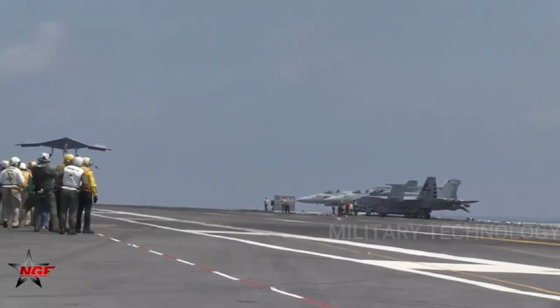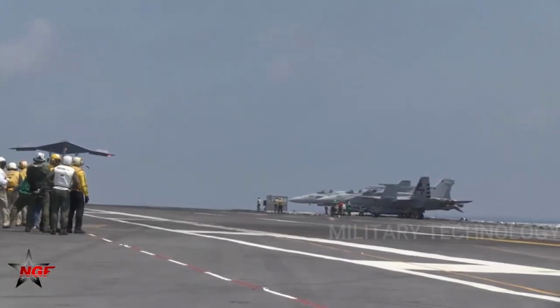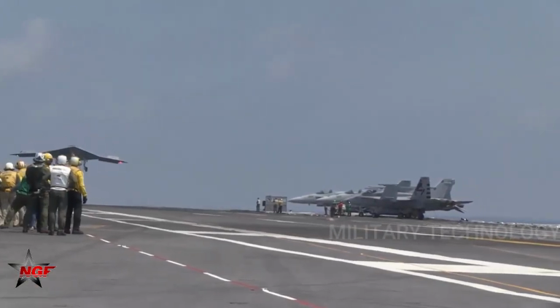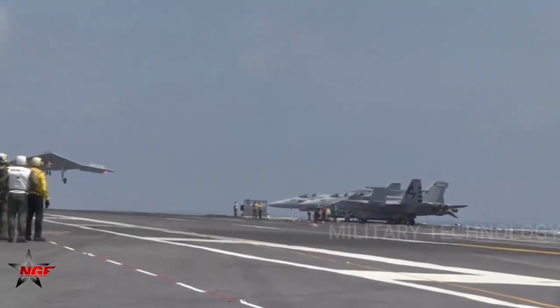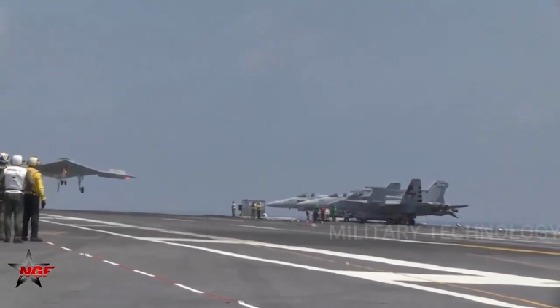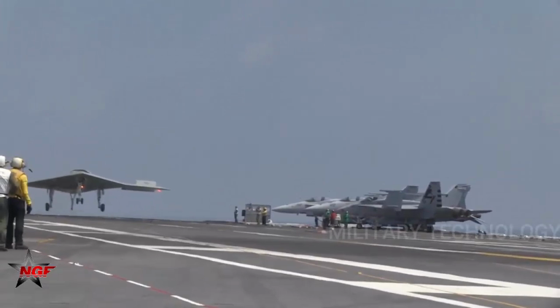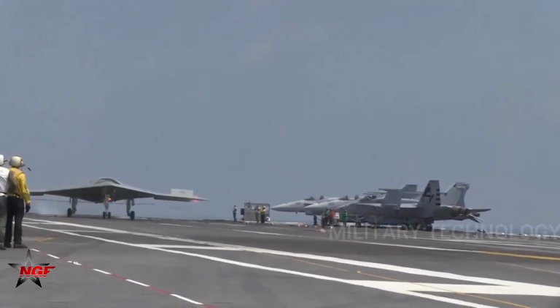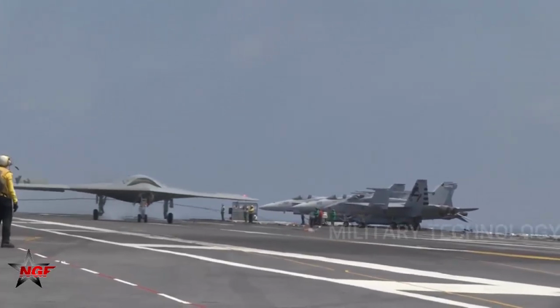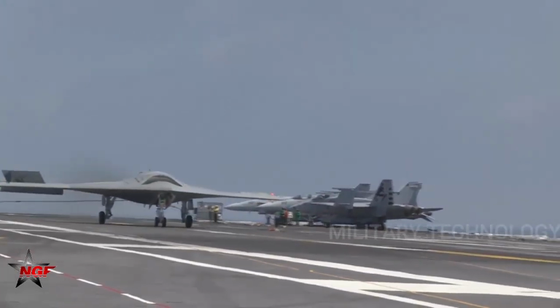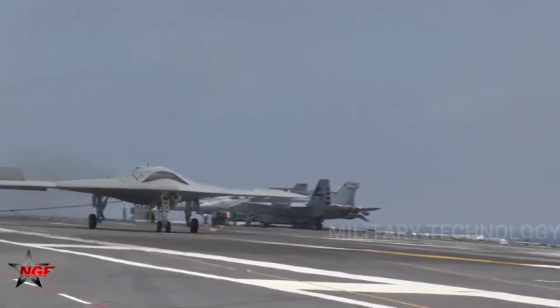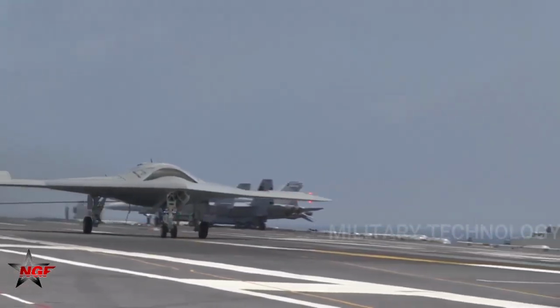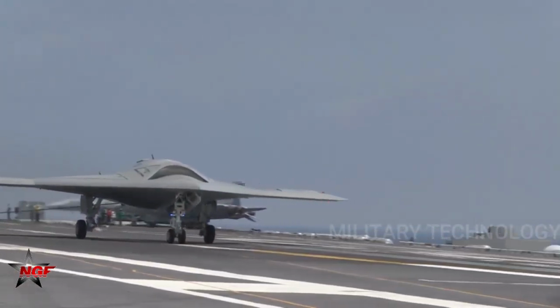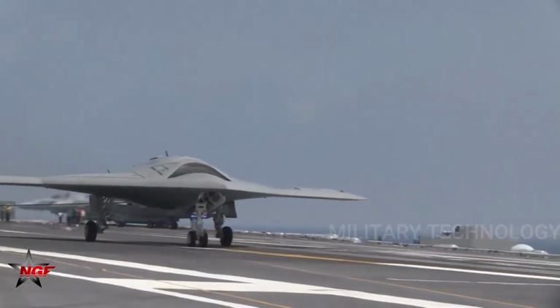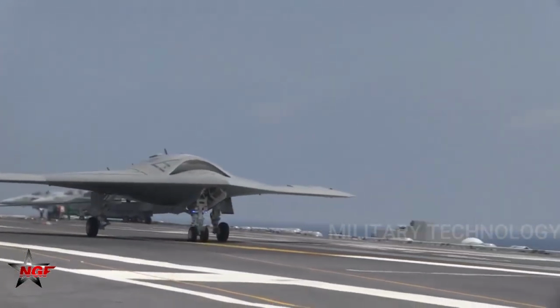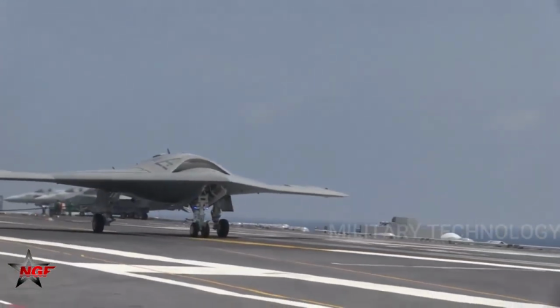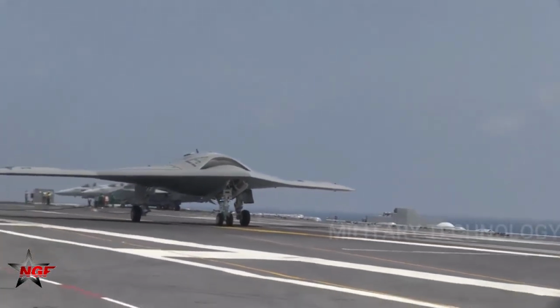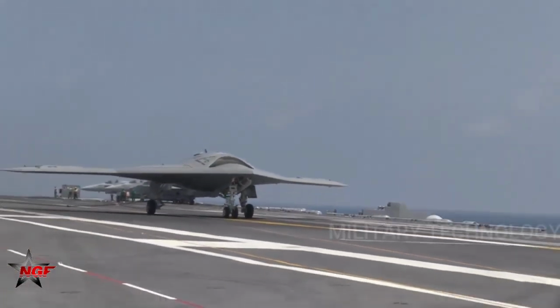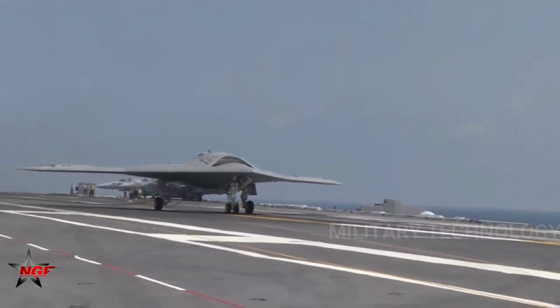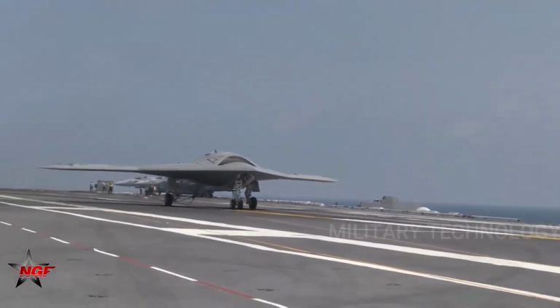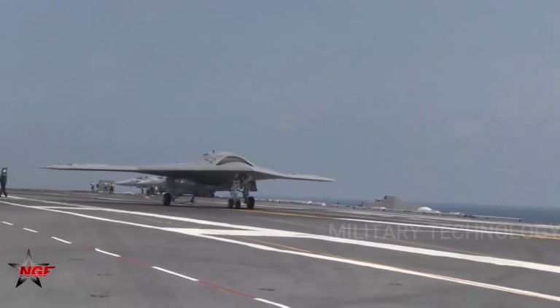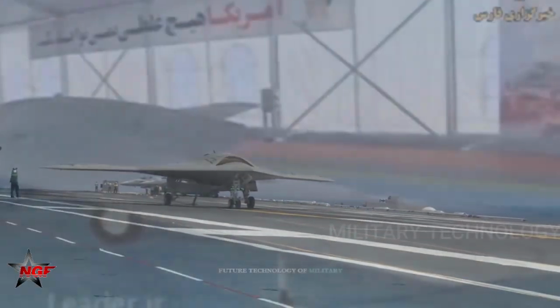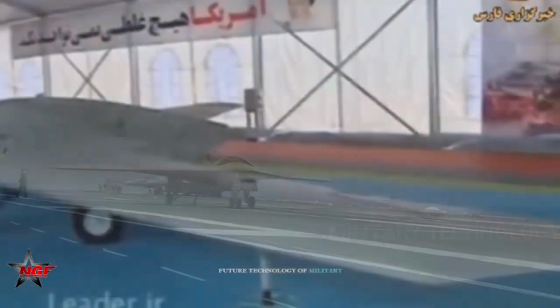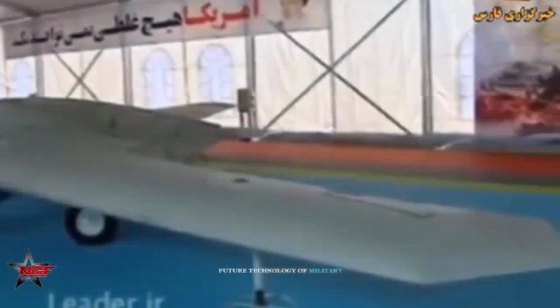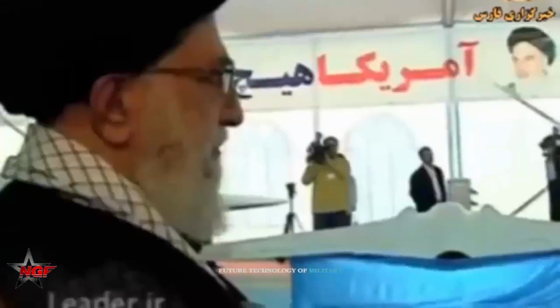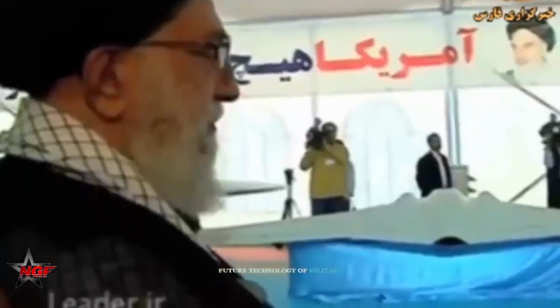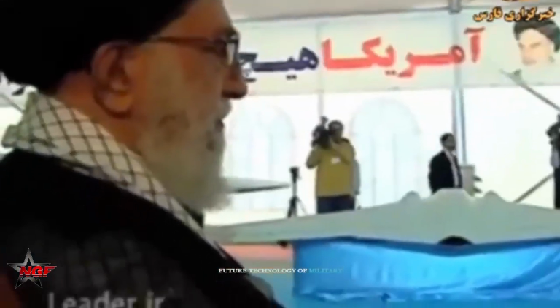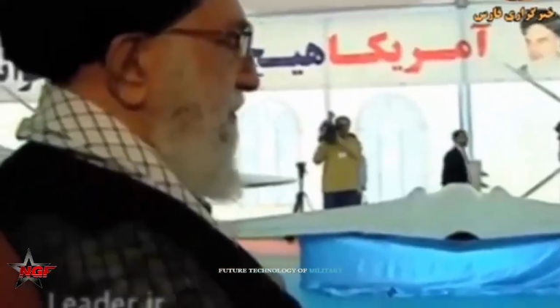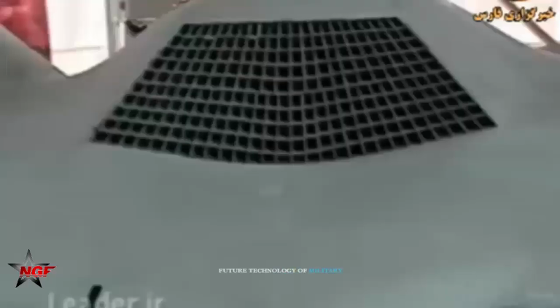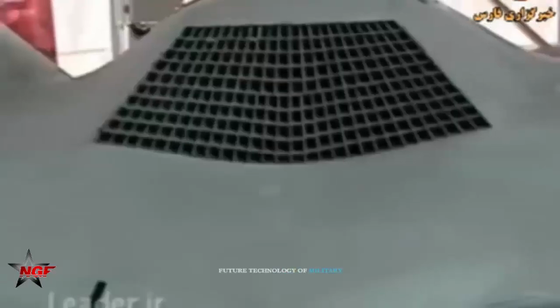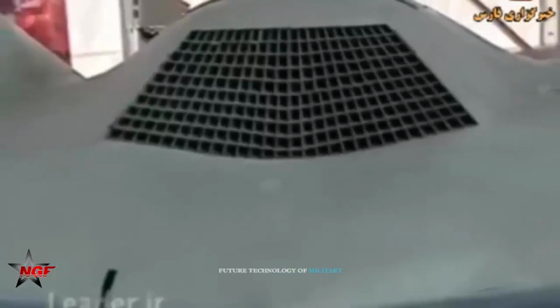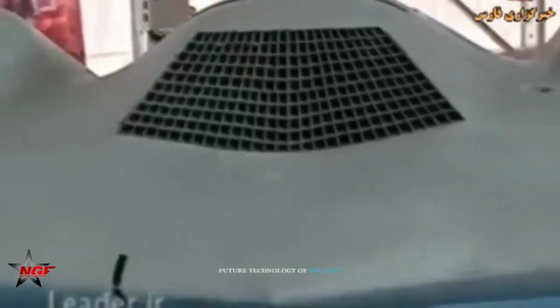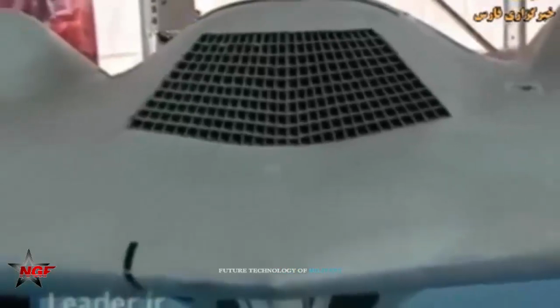For two years, Iran claims it cracked into the drone's internal hard drive. Video footage allegedly from the drone, released in February 2013, provided some evidence that Iran had accessed data stored inside the so-called Beast of Kandahar.